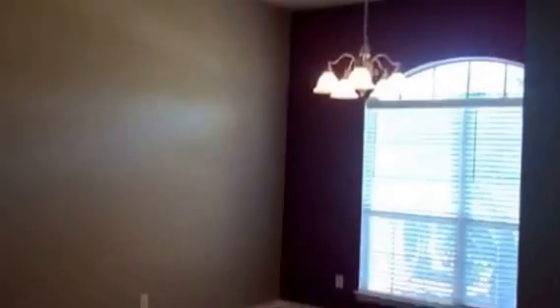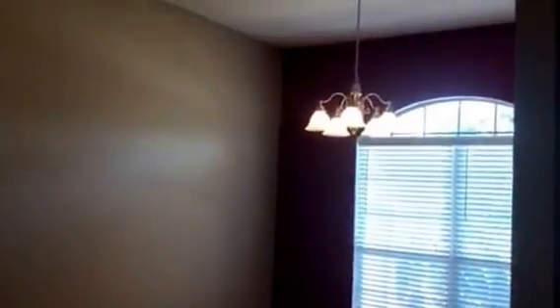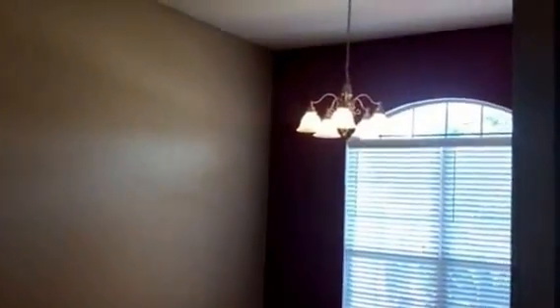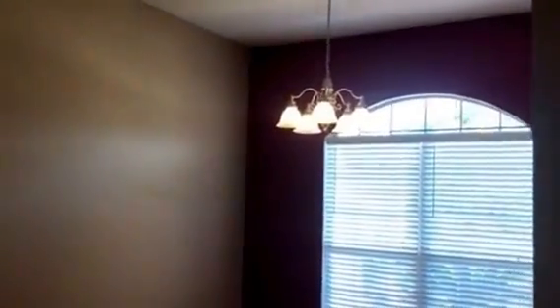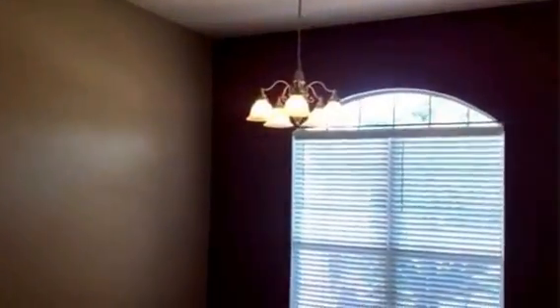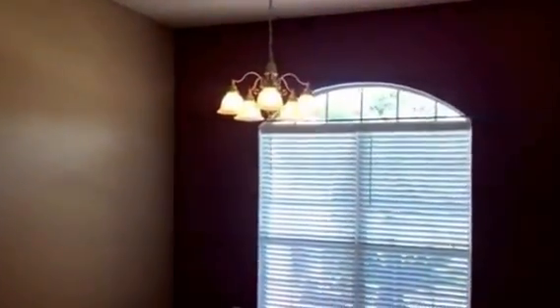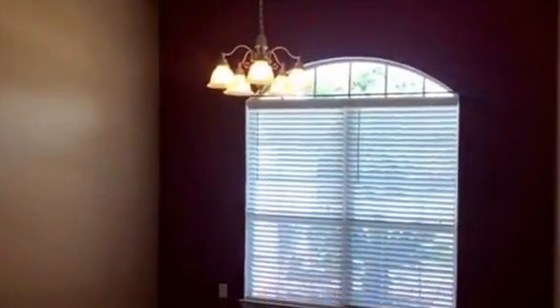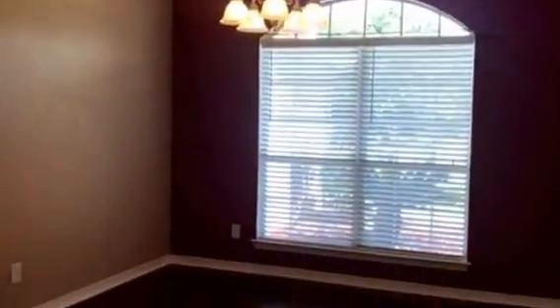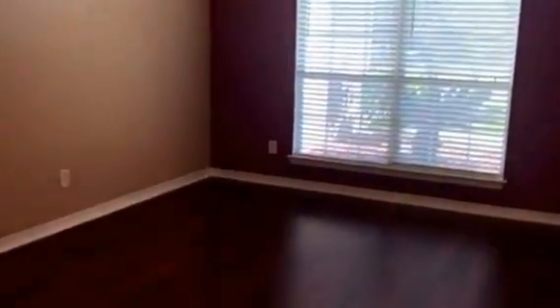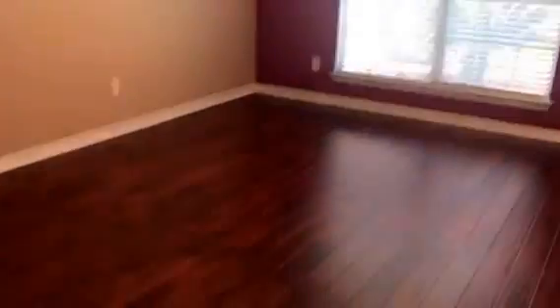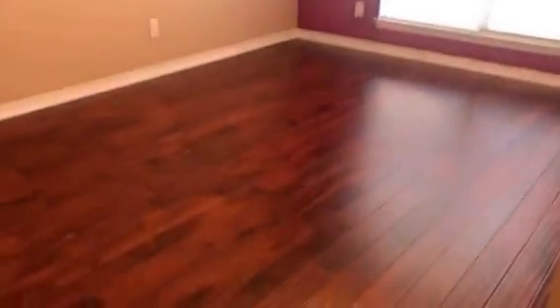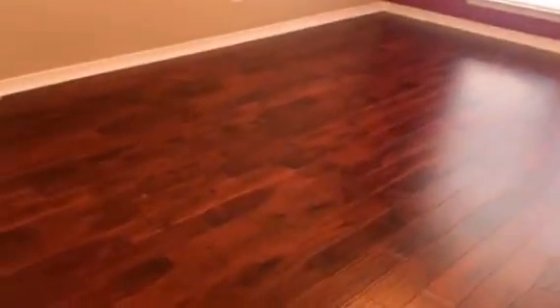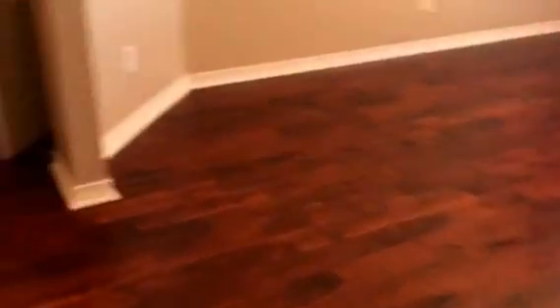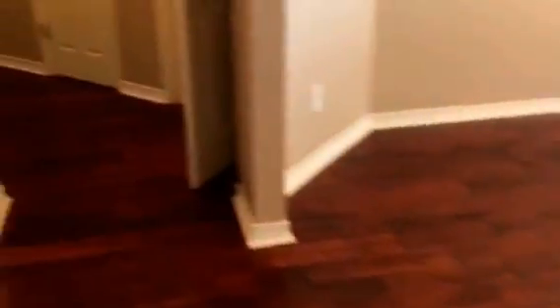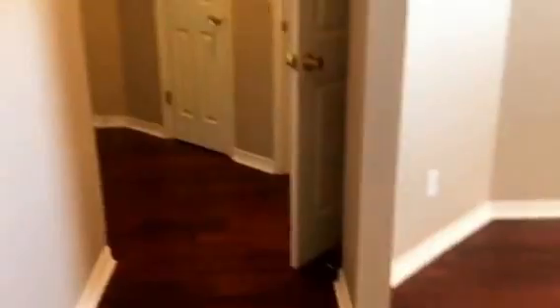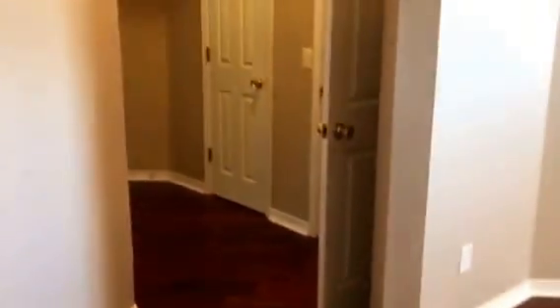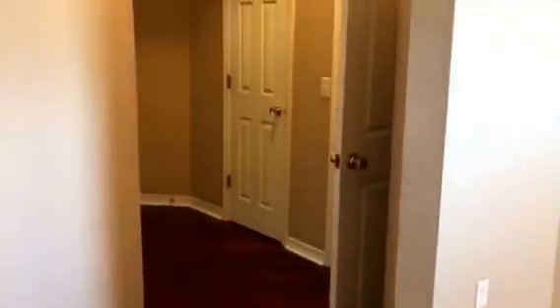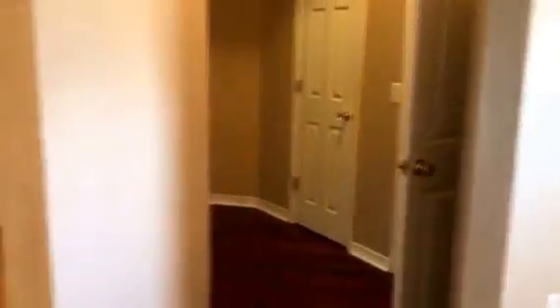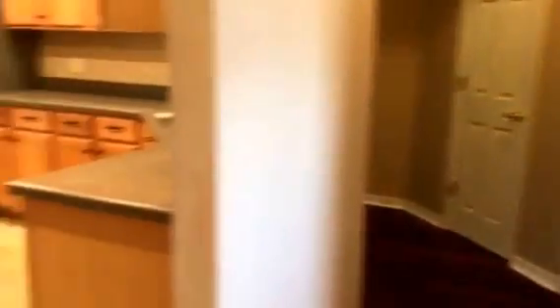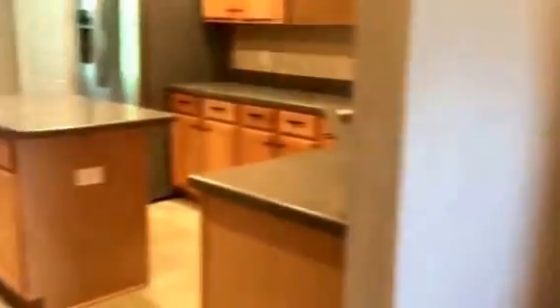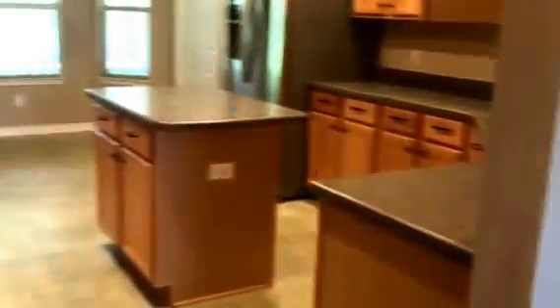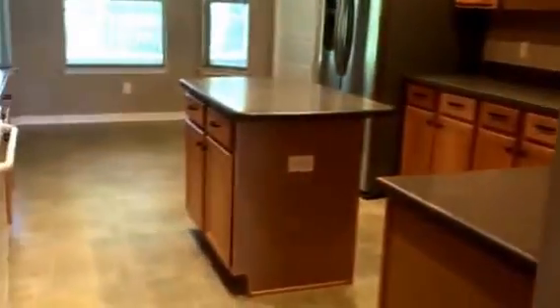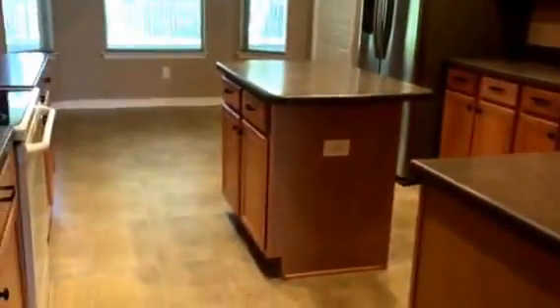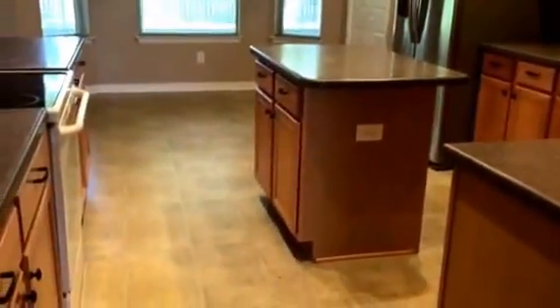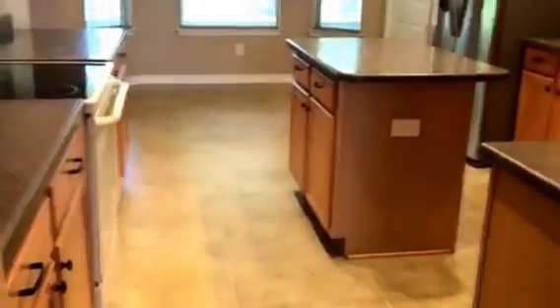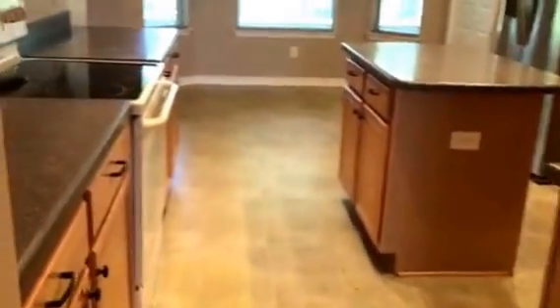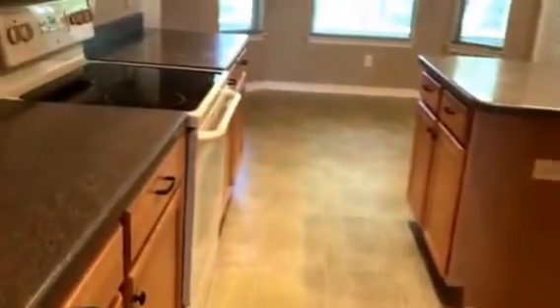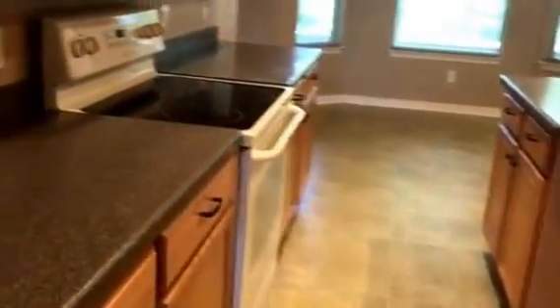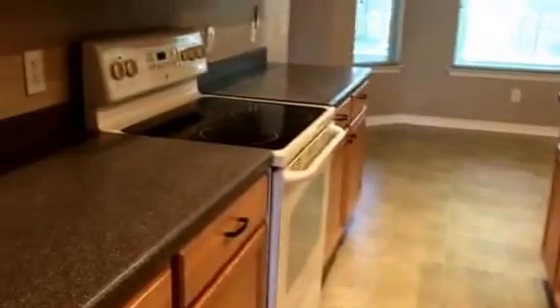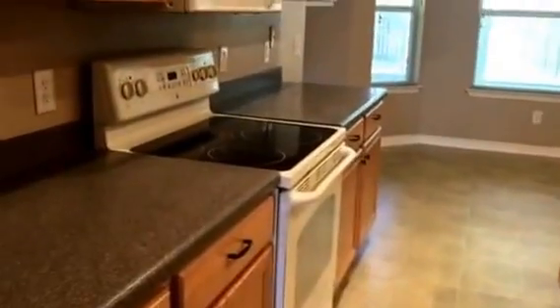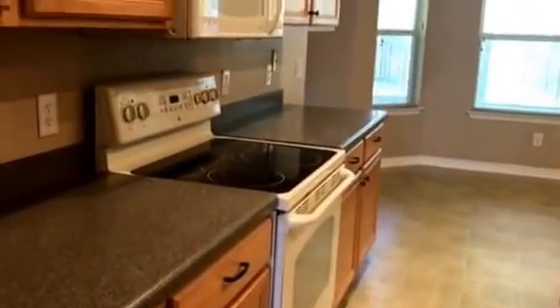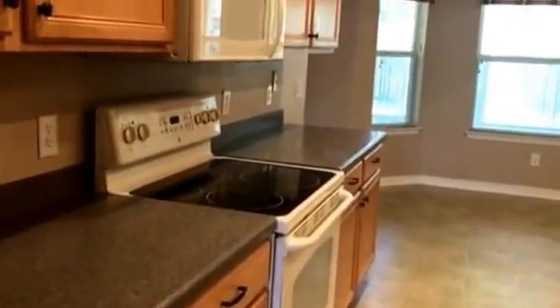Right around this wall we have a really nice, good sized dining room. Hardwood floors here go down to the master. And if we look right here in the kitchen, we can see the kitchen has some nice Corian countertops.